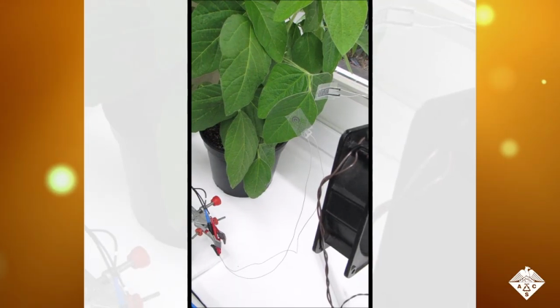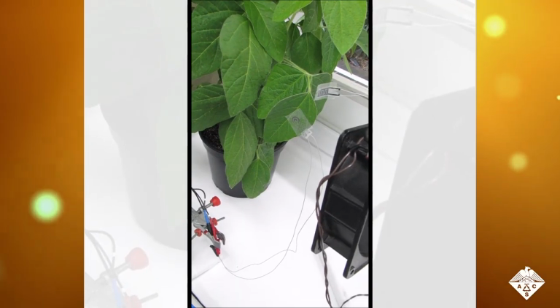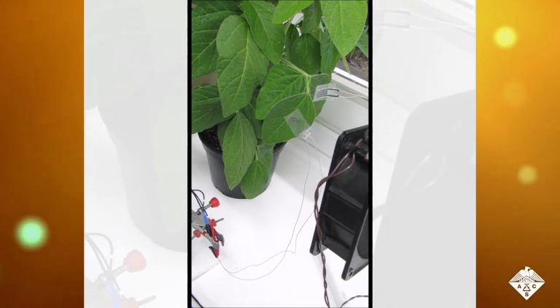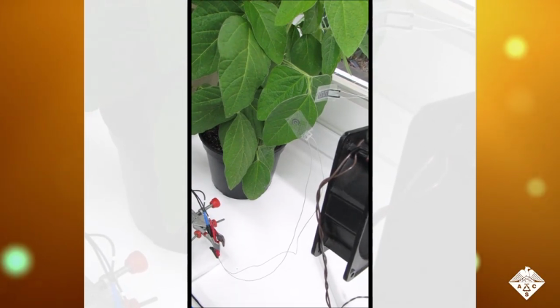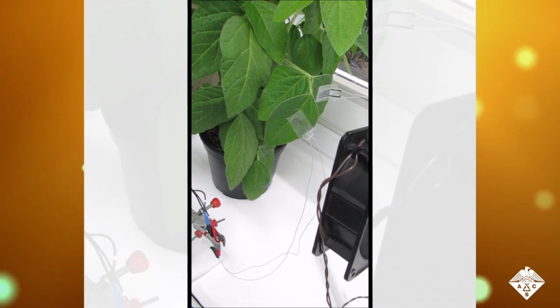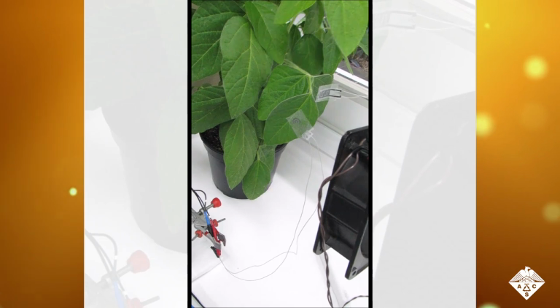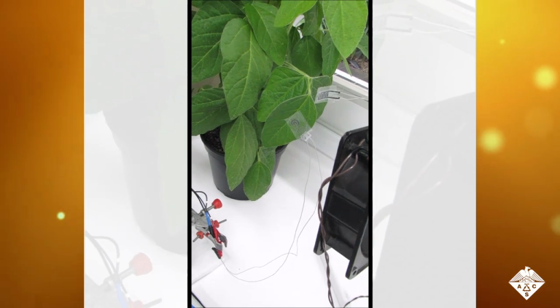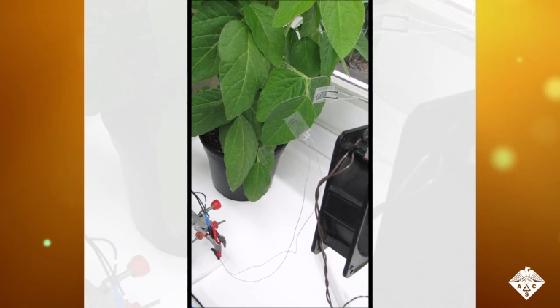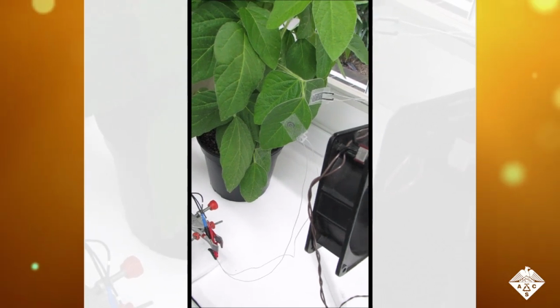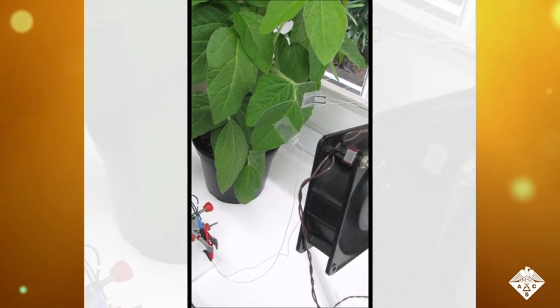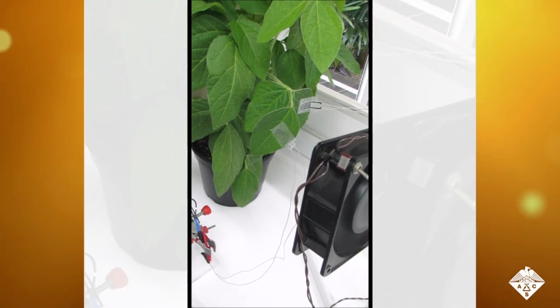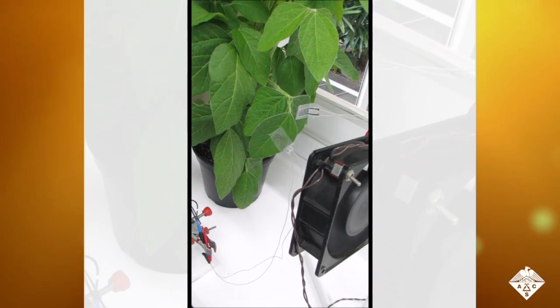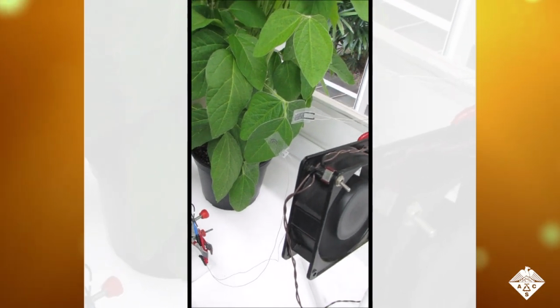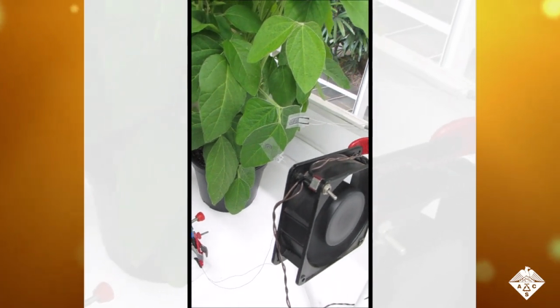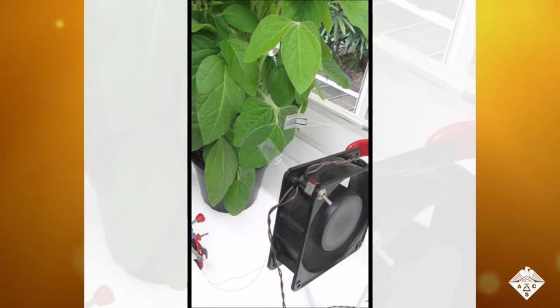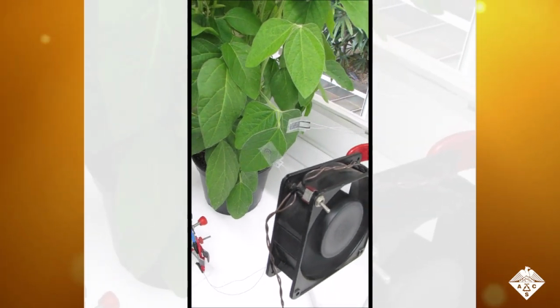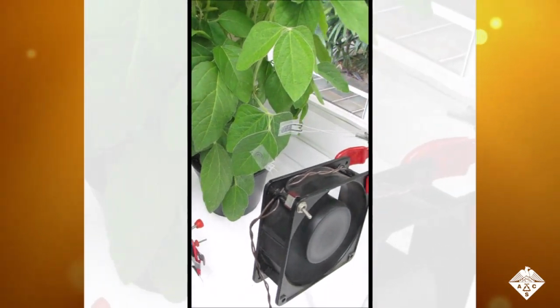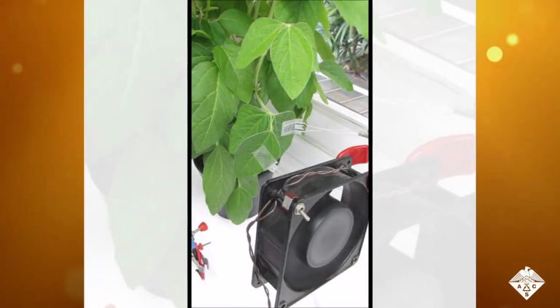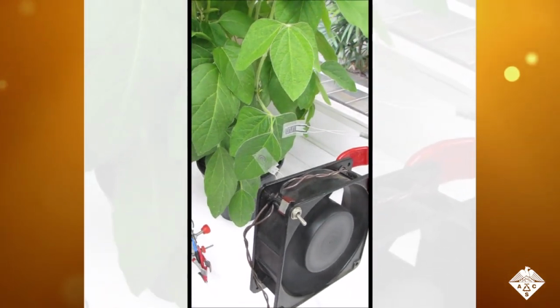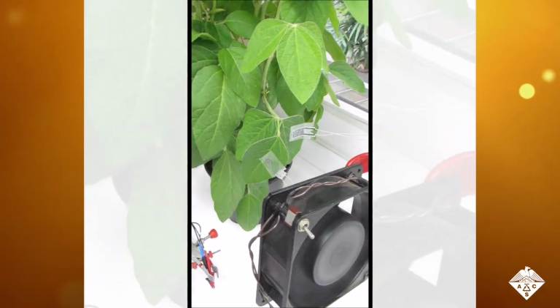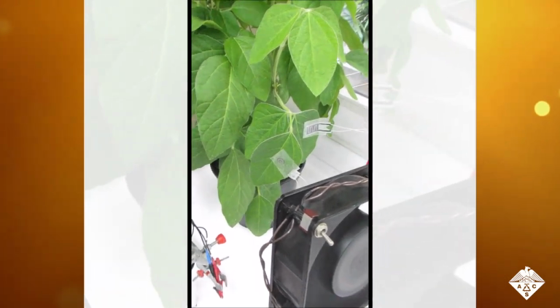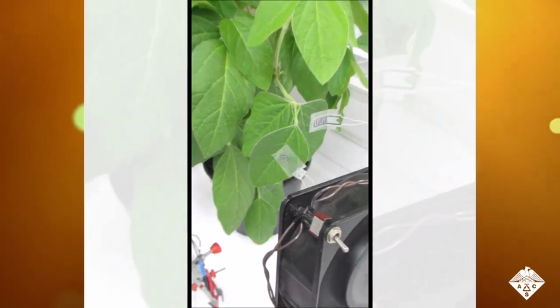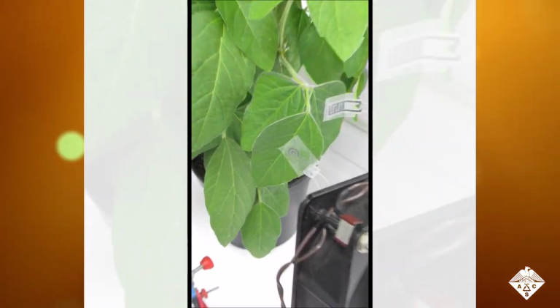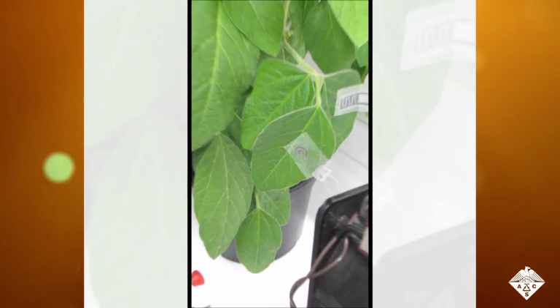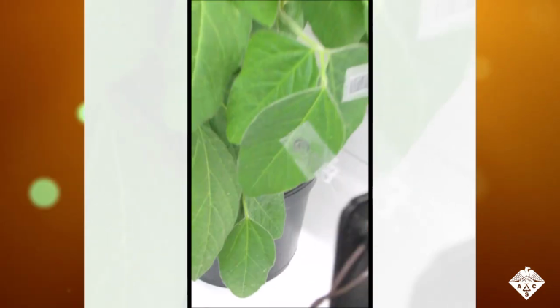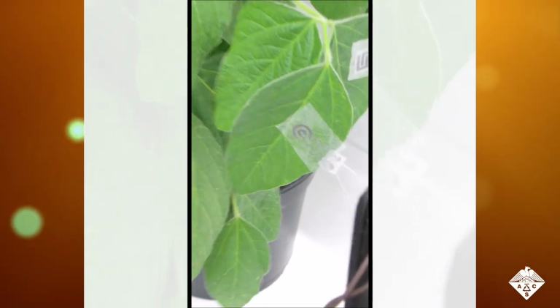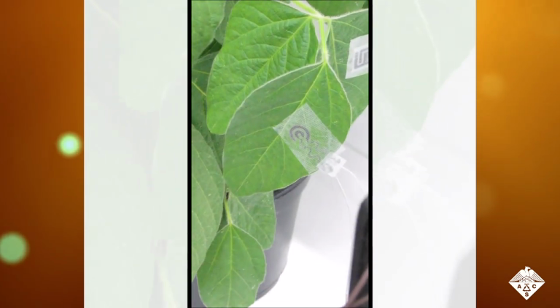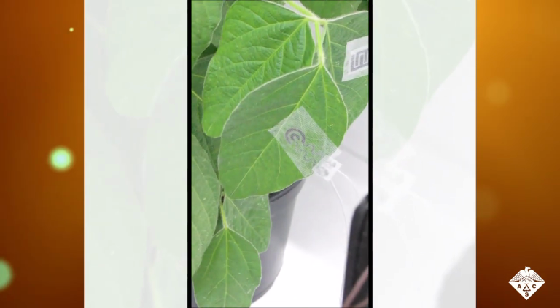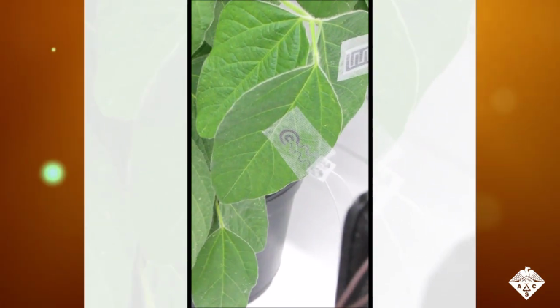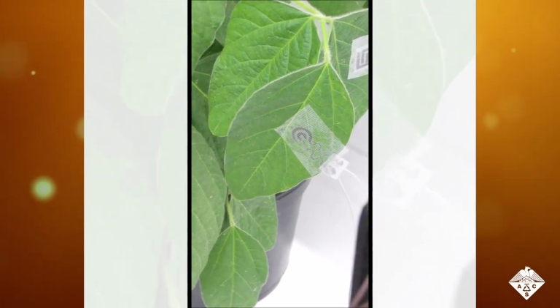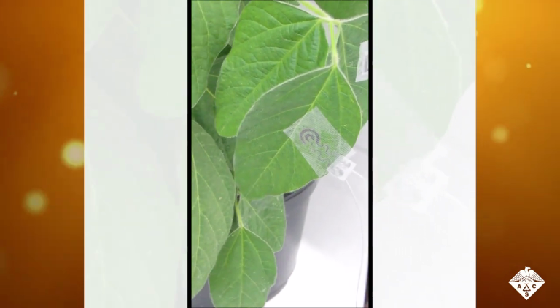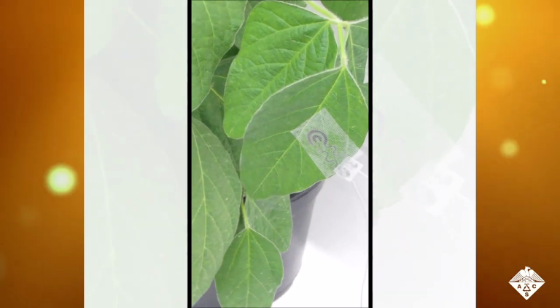Similarly, plant wearable devices could help farmers and gardeners remotely monitor plant health, including leaf water content, a key marker of metabolism and drought stress.